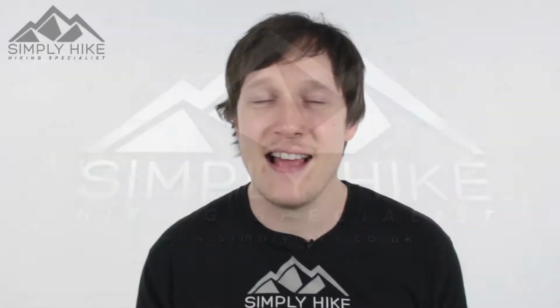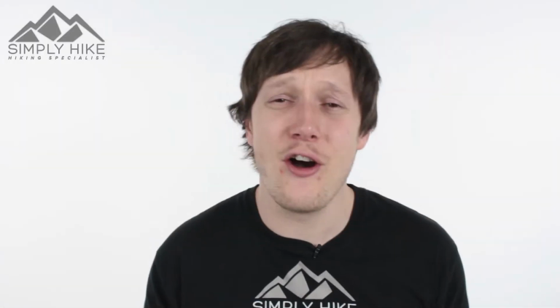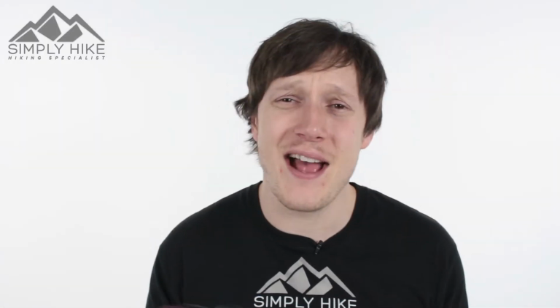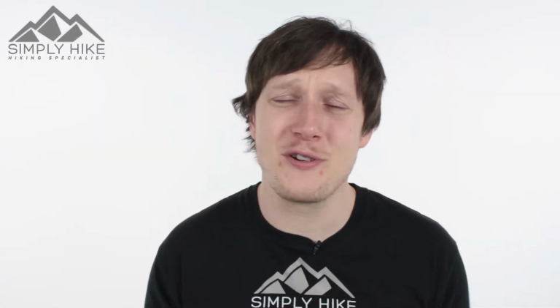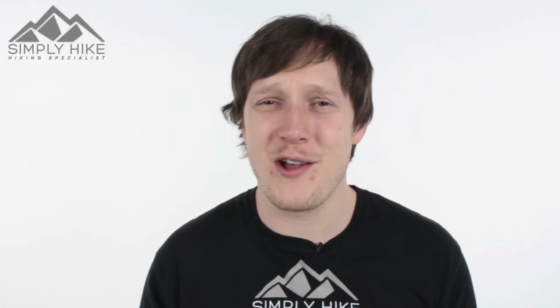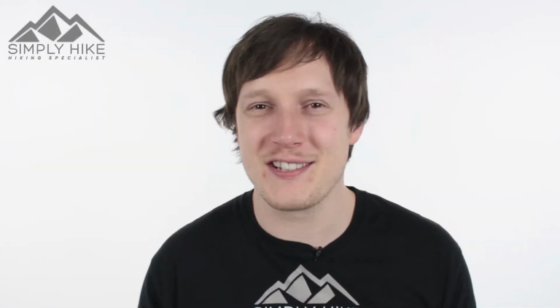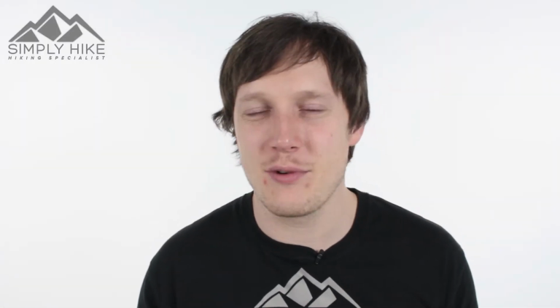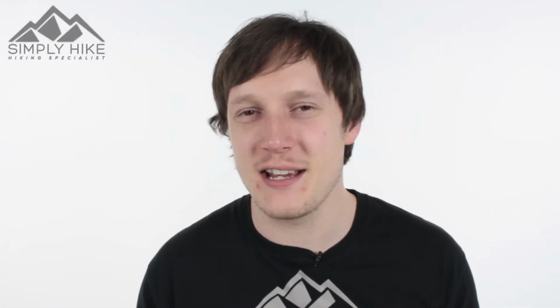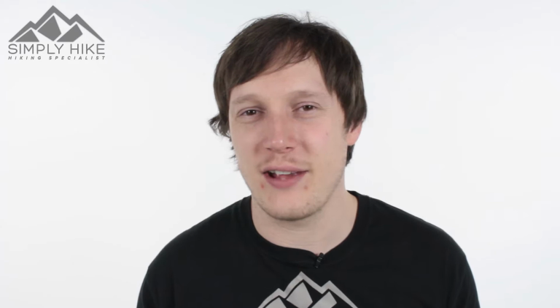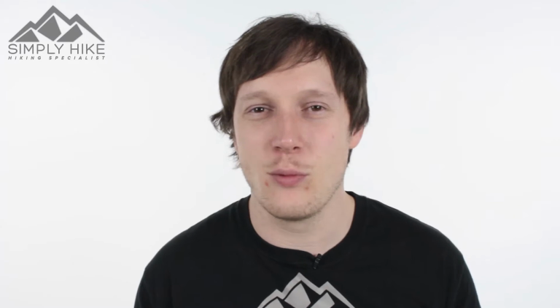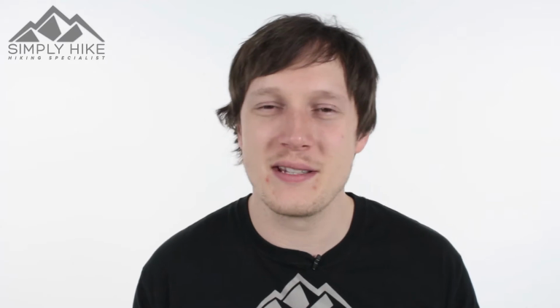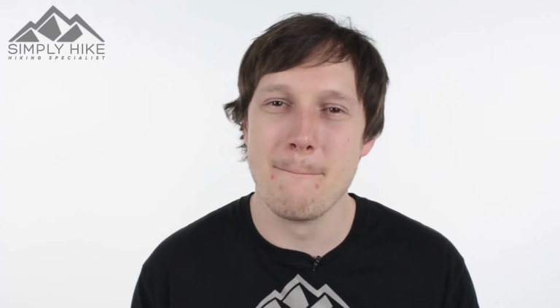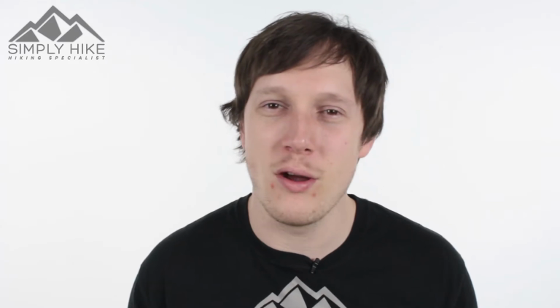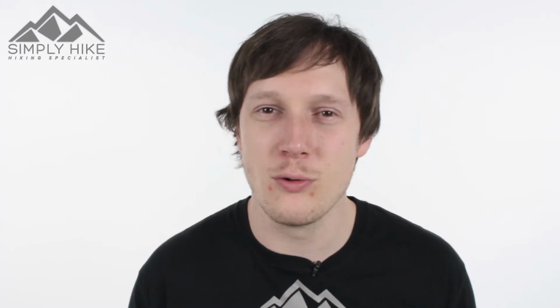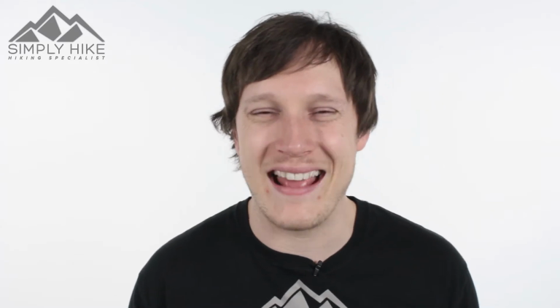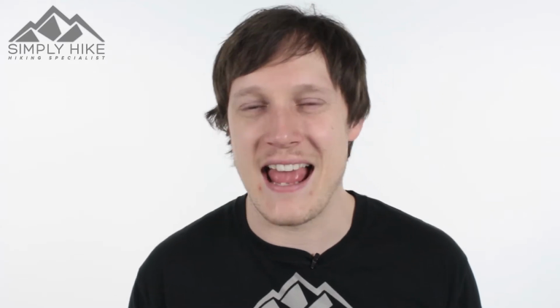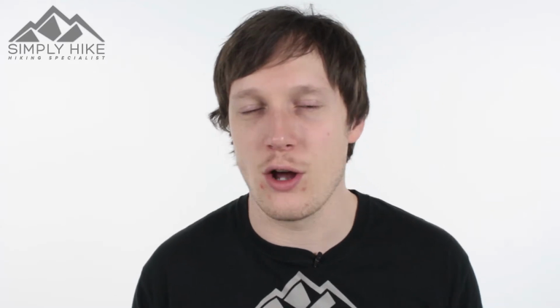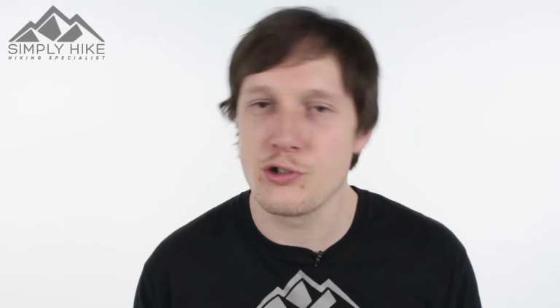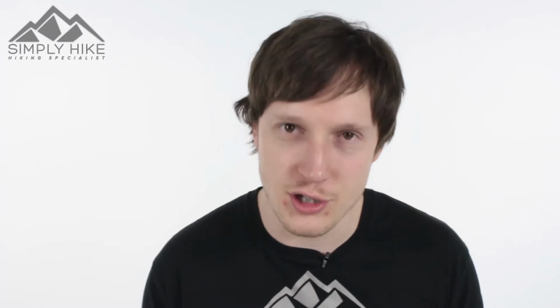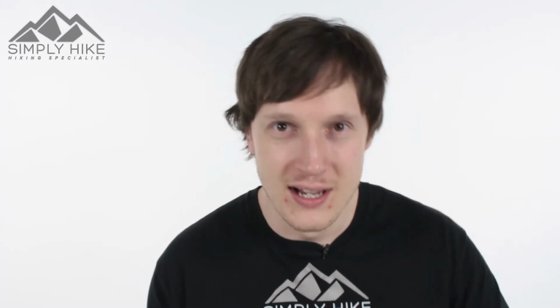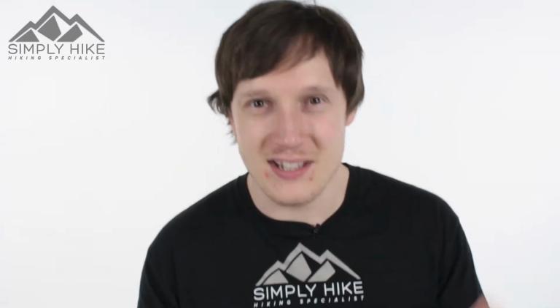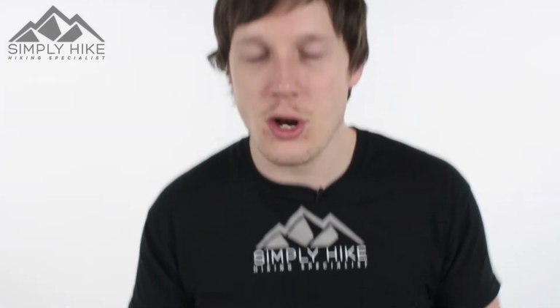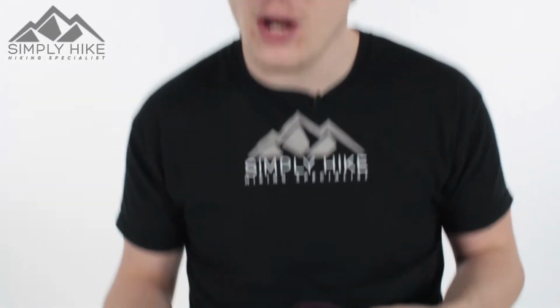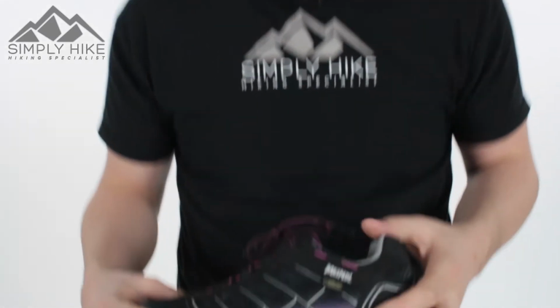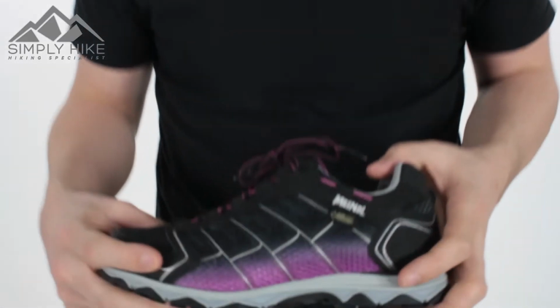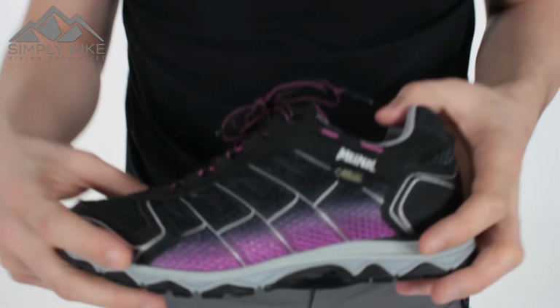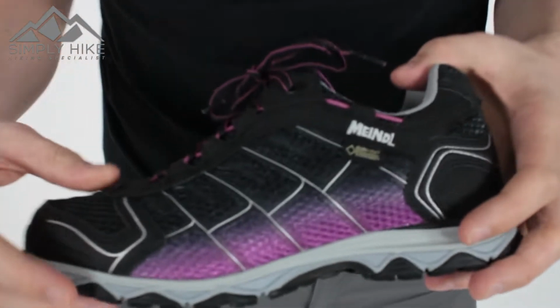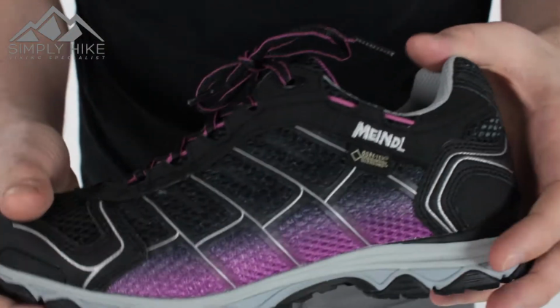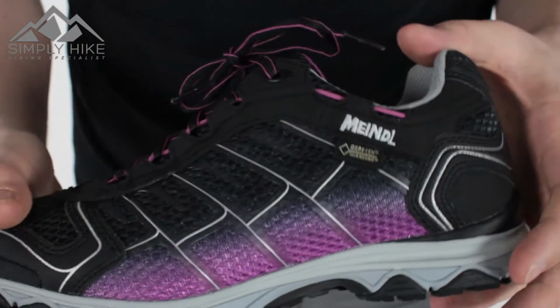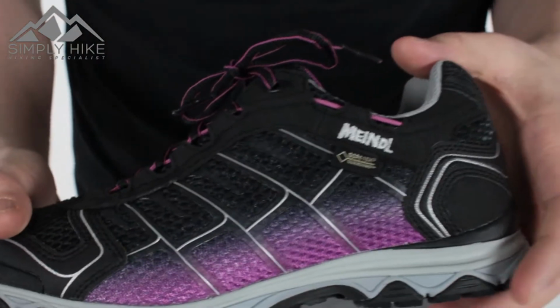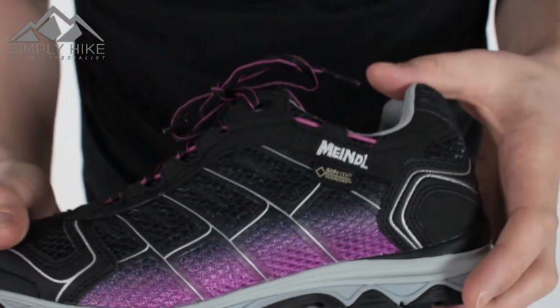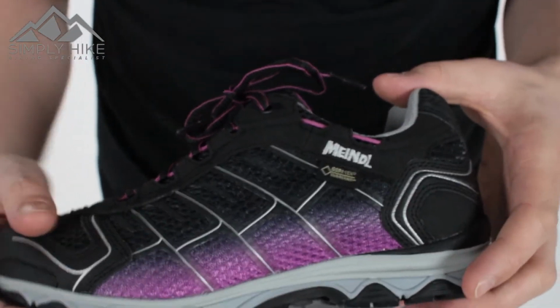Hey guys and welcome to Simply Hike. Today we're going to be taking a look at the women's Mindal XSO trail shoe. This is a nice lightweight trail shoe, ideal for your spring and summer hiking.